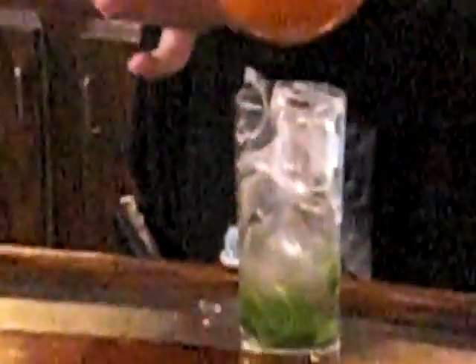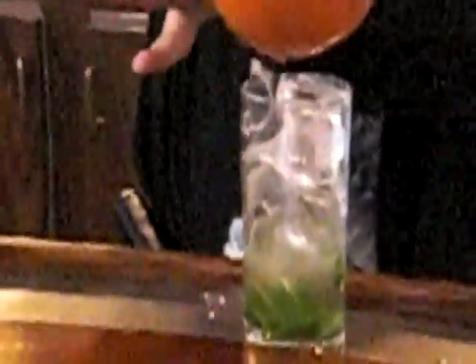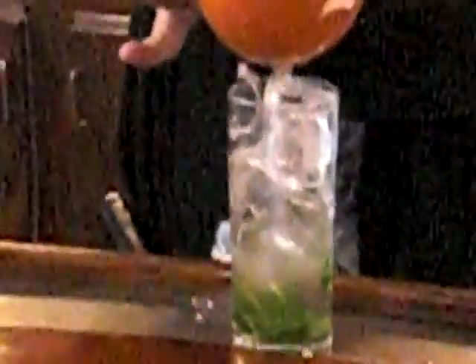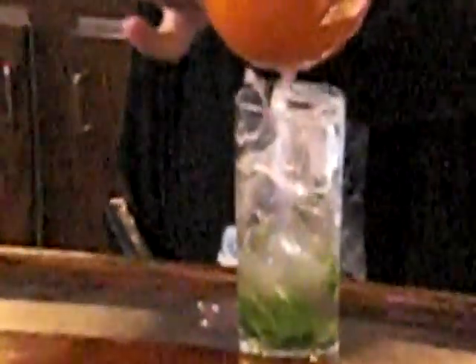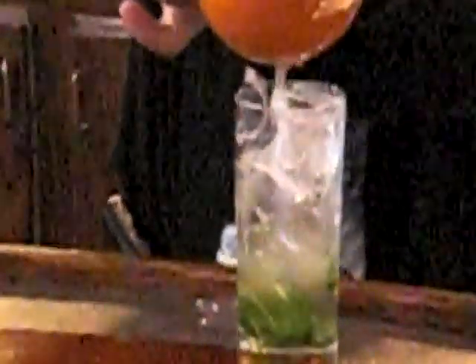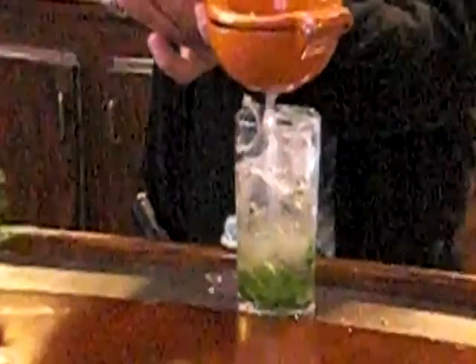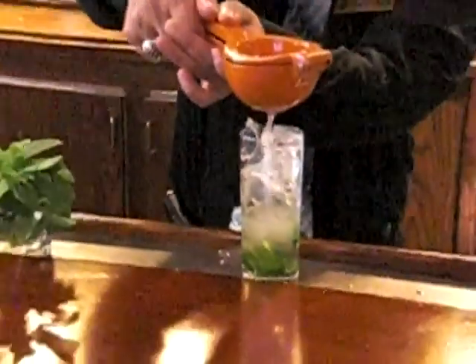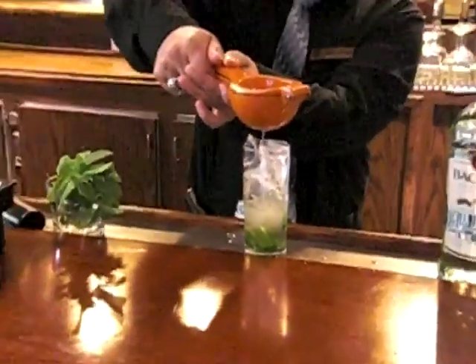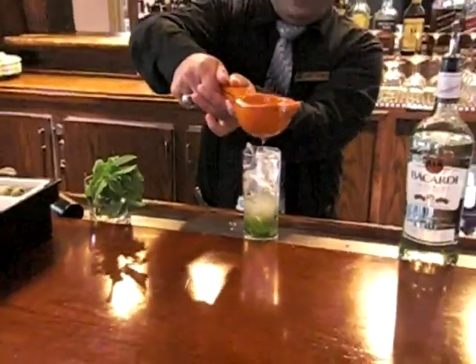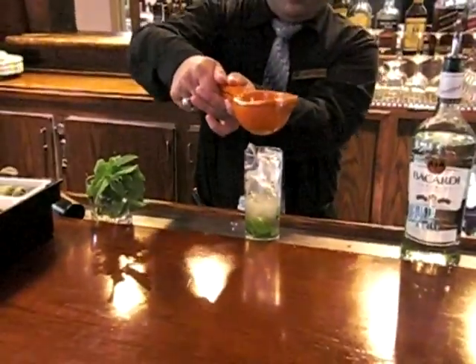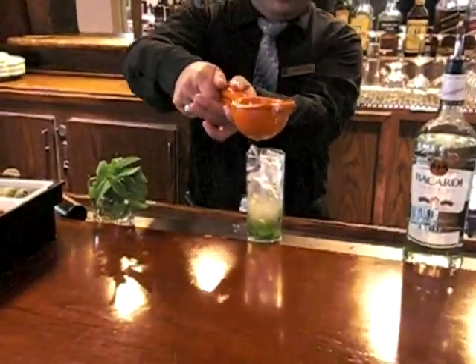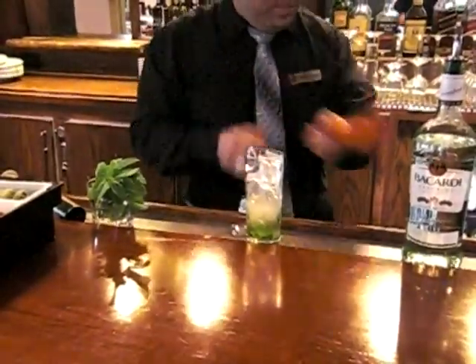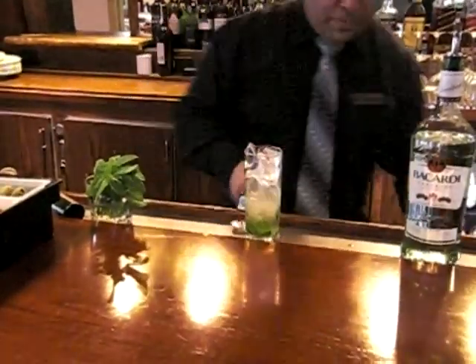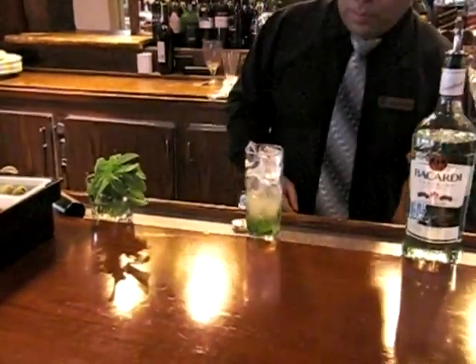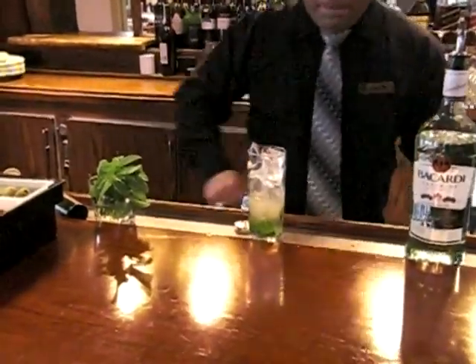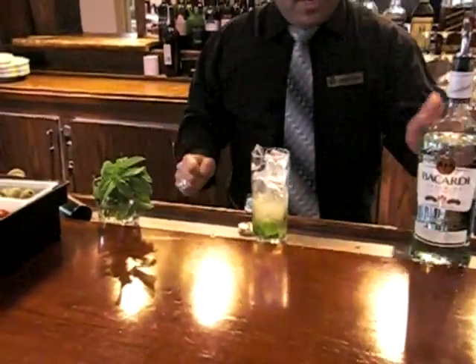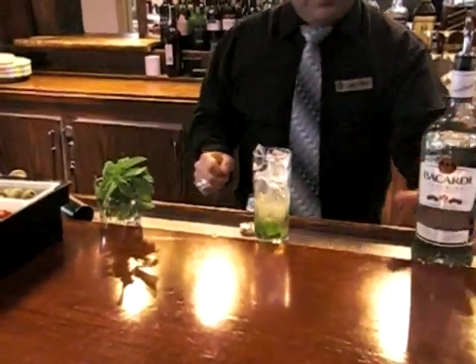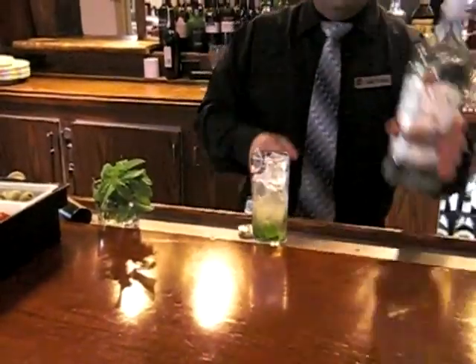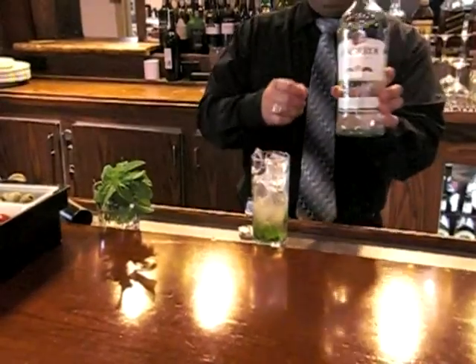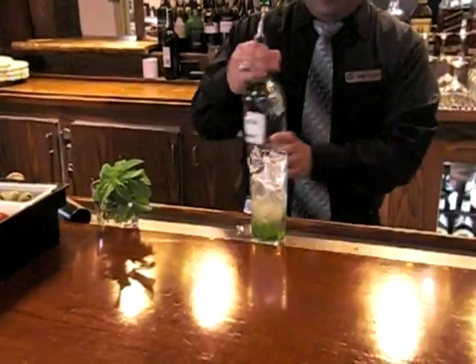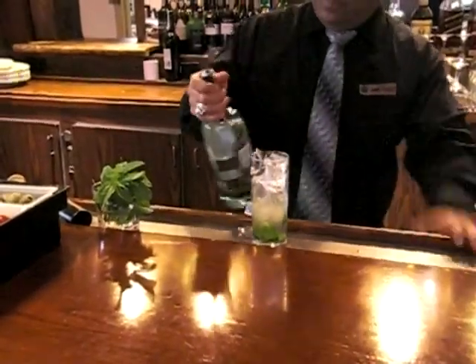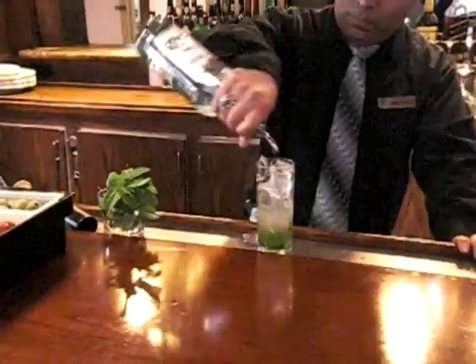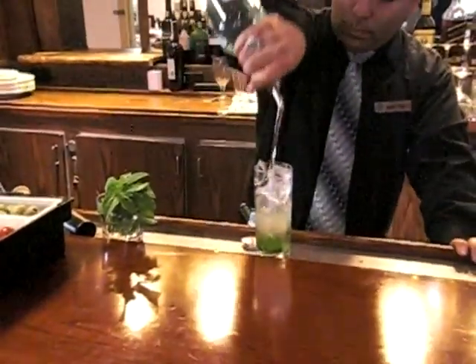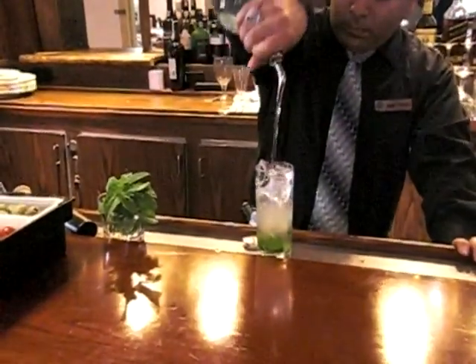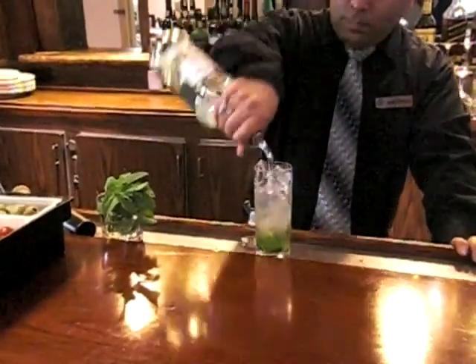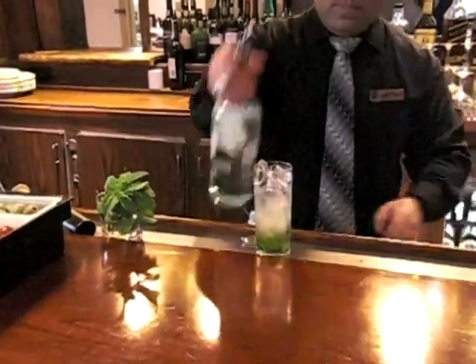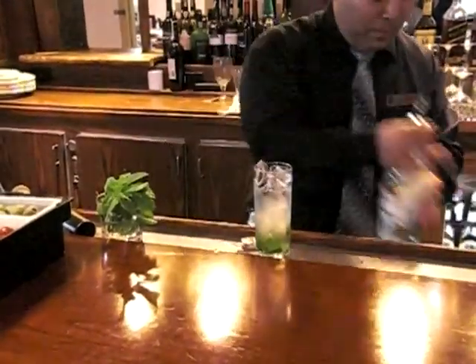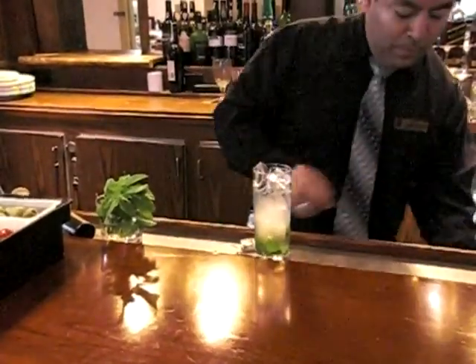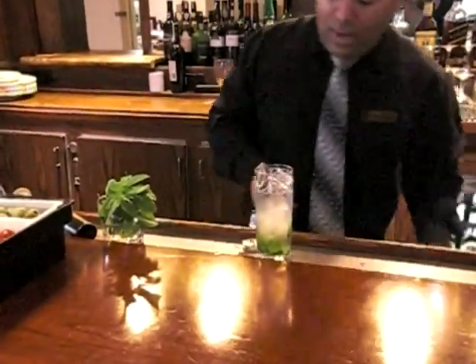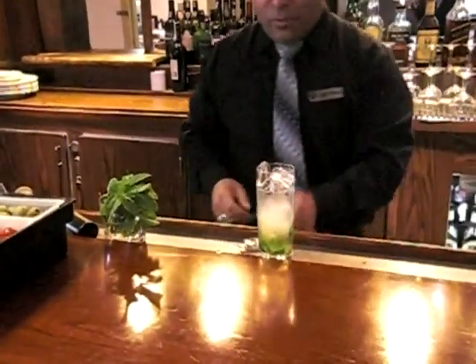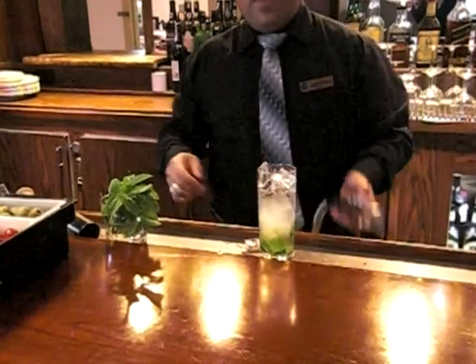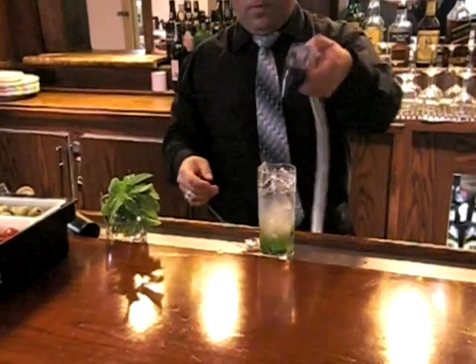This is really good during the summer and any occasion. It's really good, very refreshing. And then we're going to use the Bacardi light. Like that.